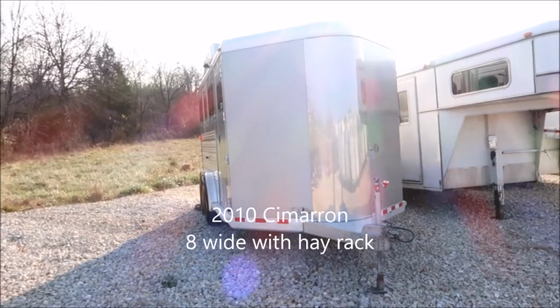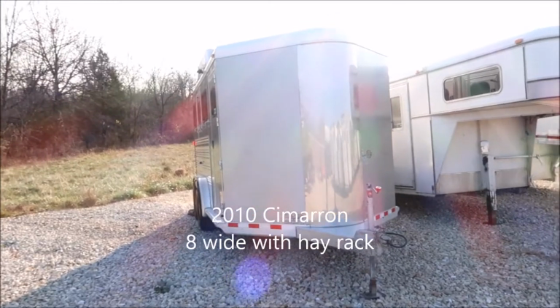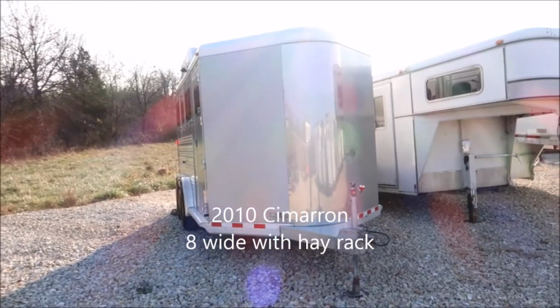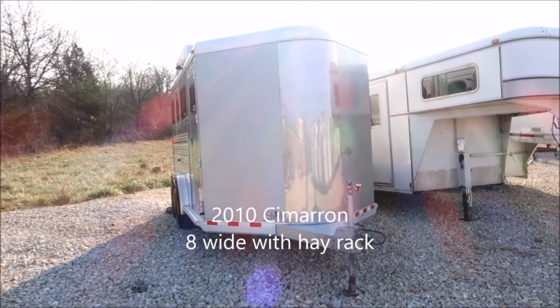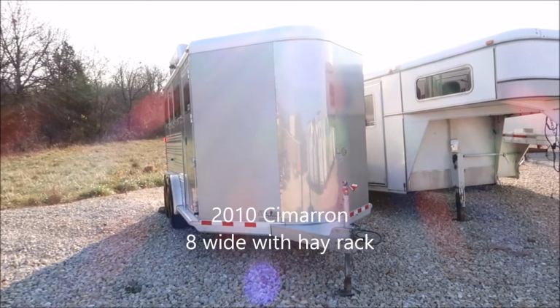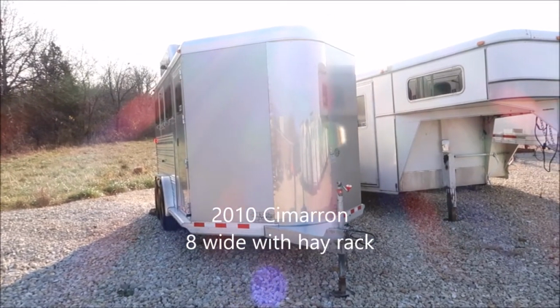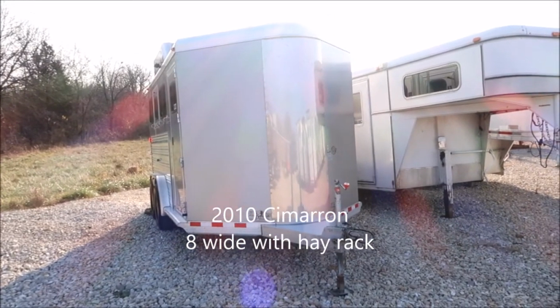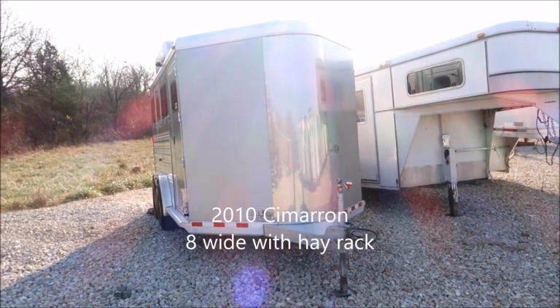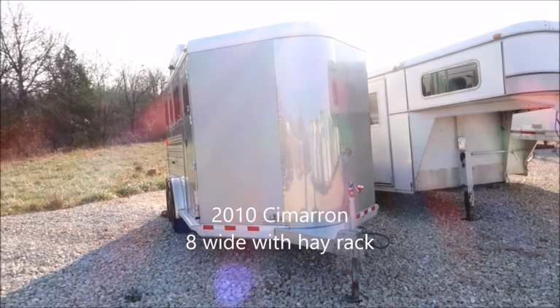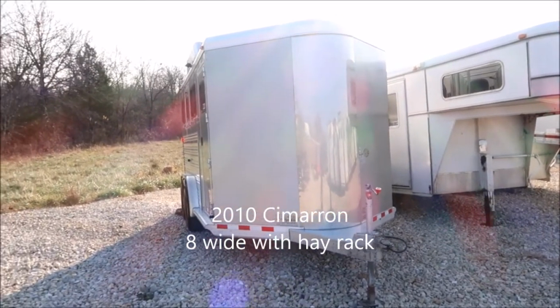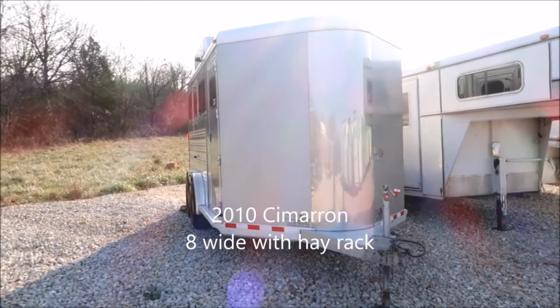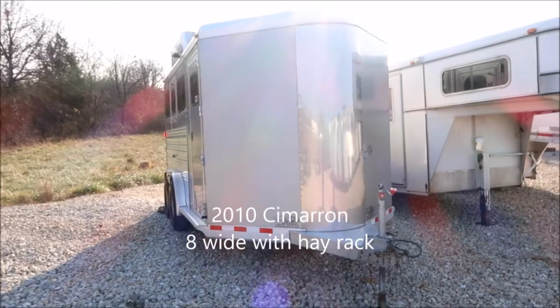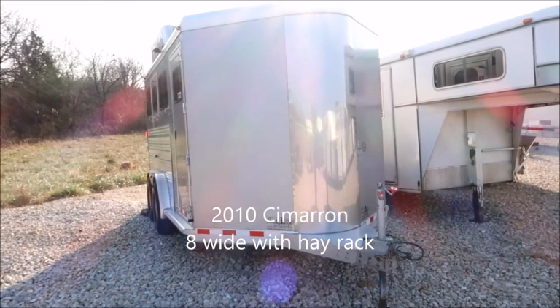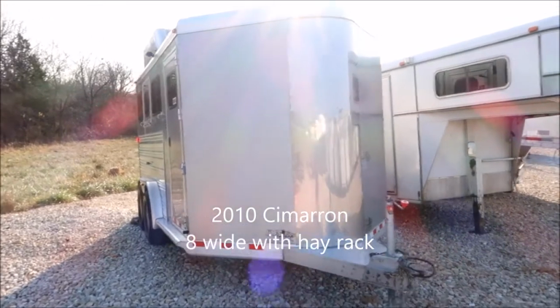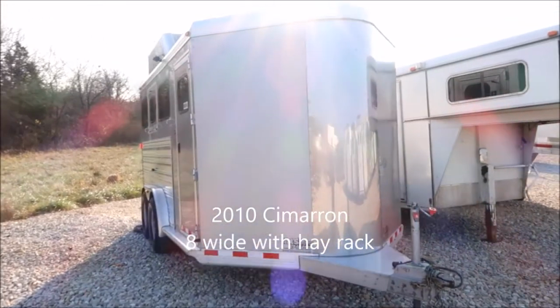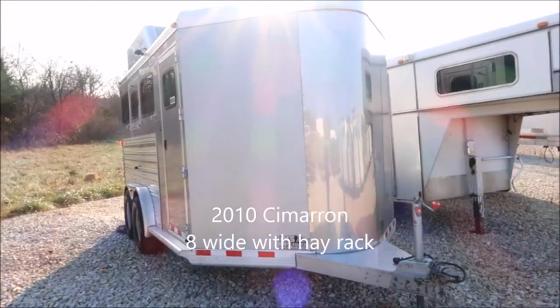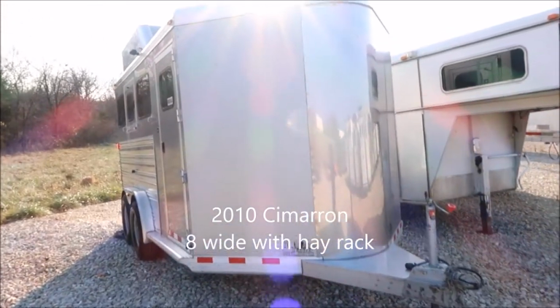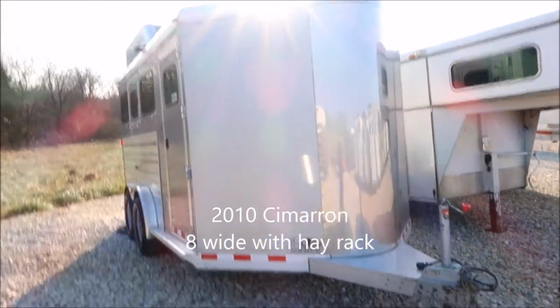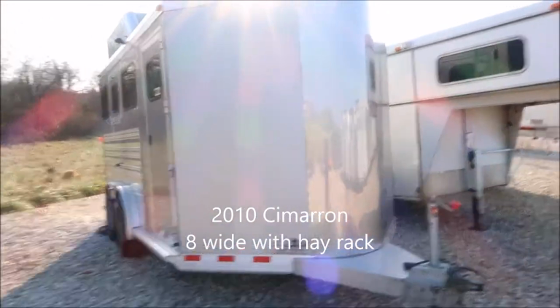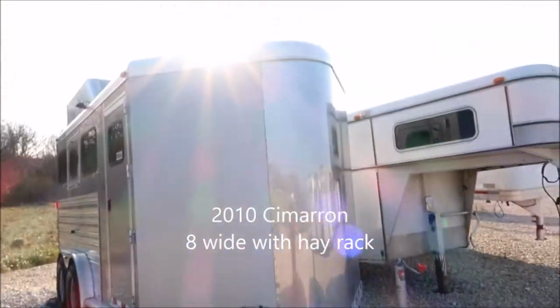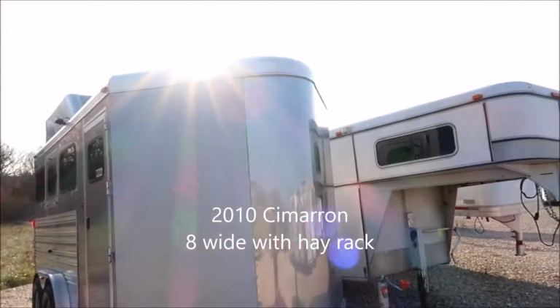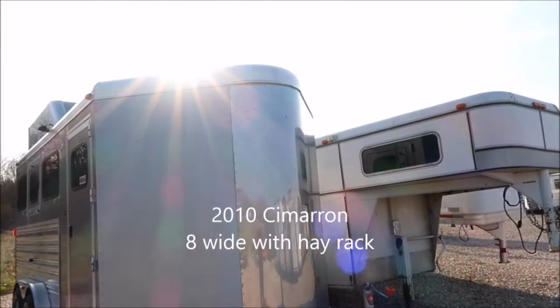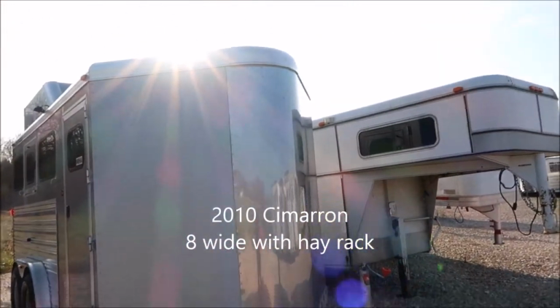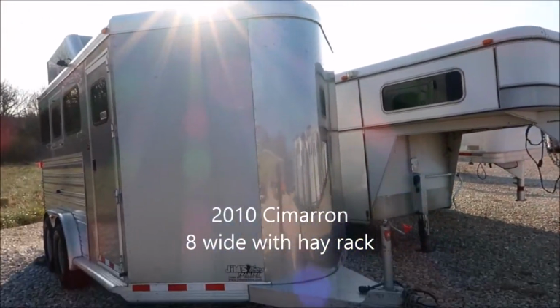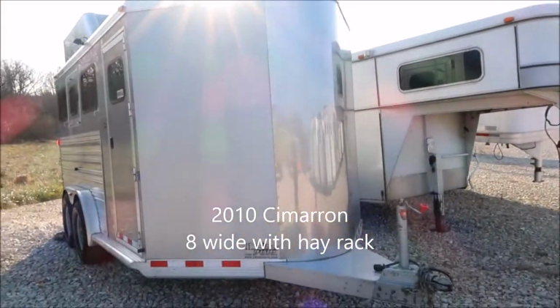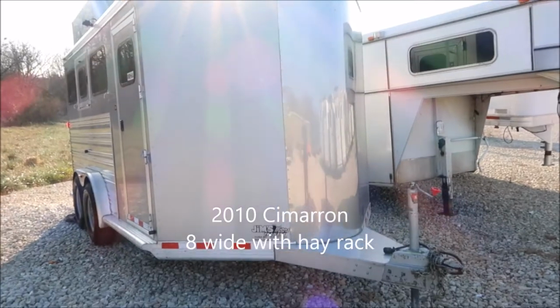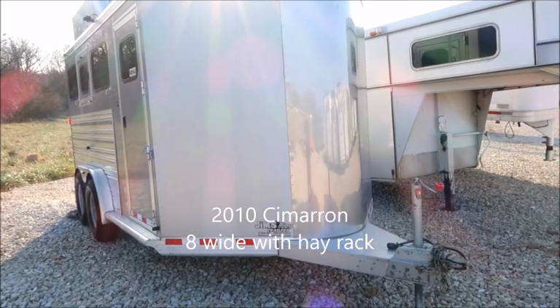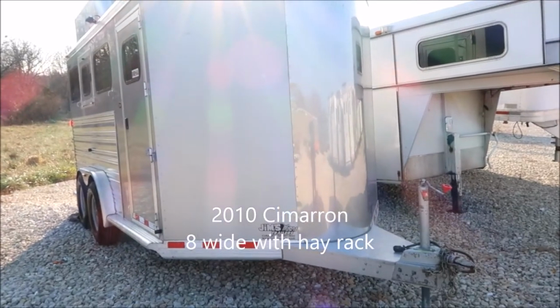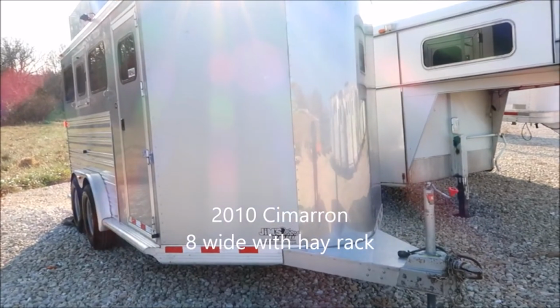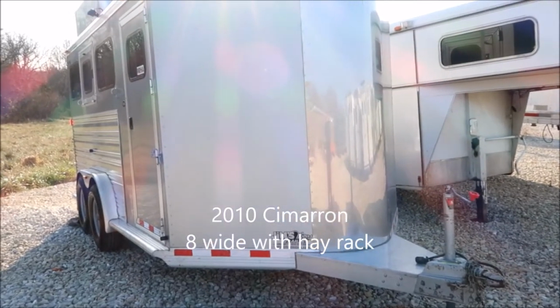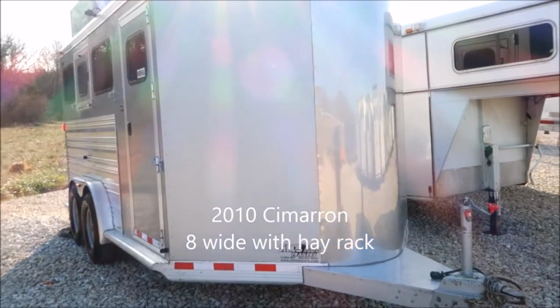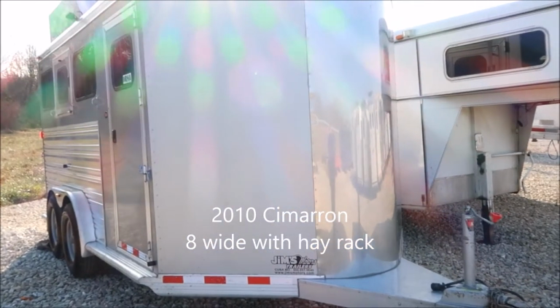Good morning folks, this is Phil, Jim's Motors, Cuba, Missouri. We're going to take a look at this morning. This is a nice used 2010 Cimarron.